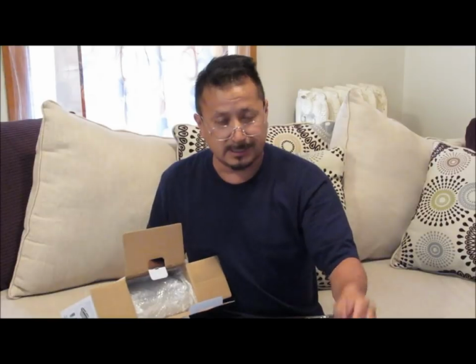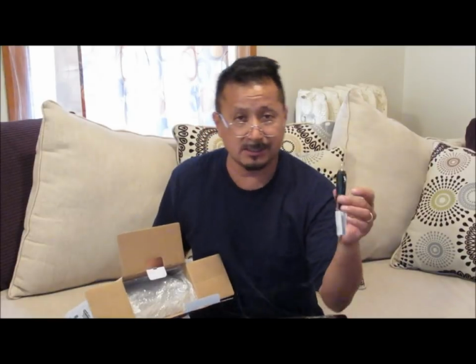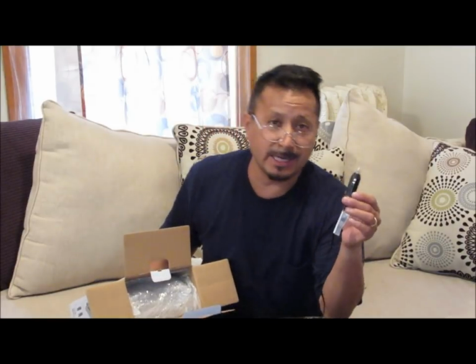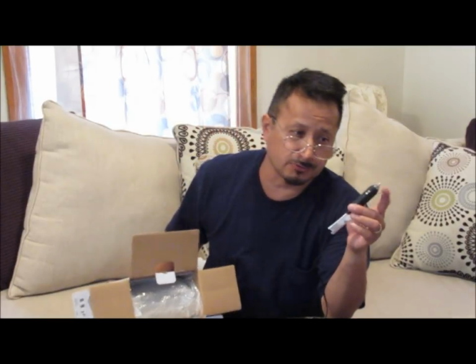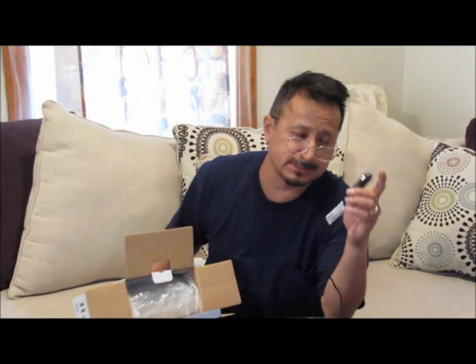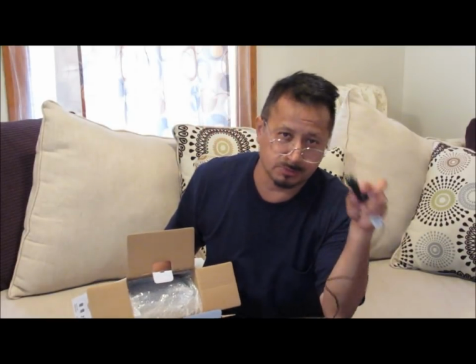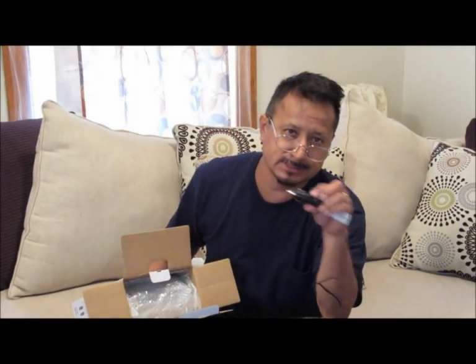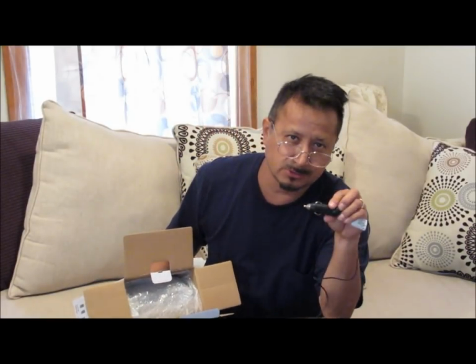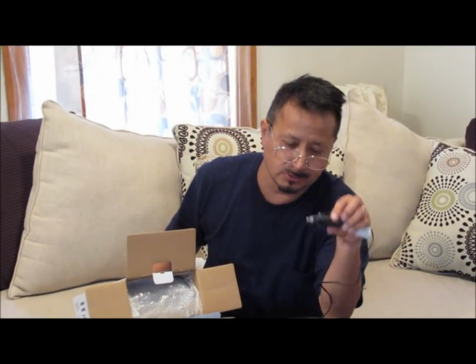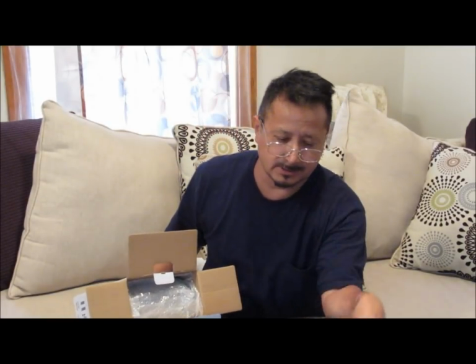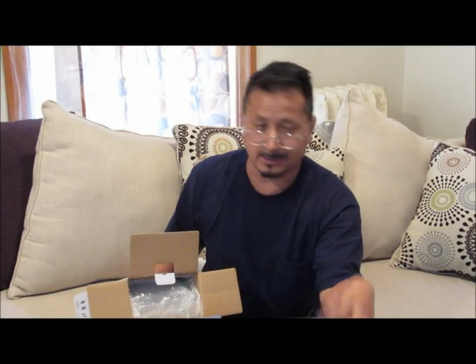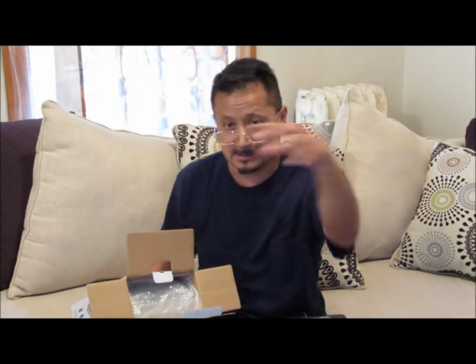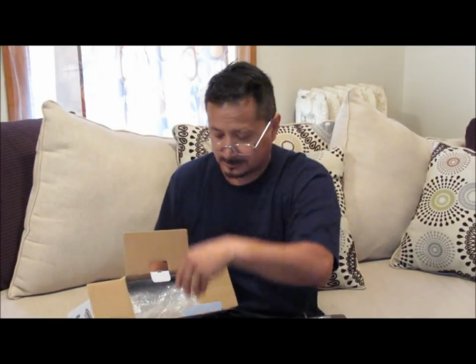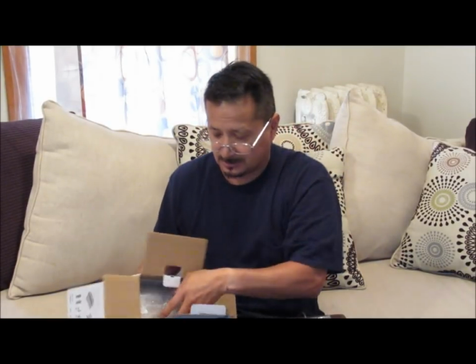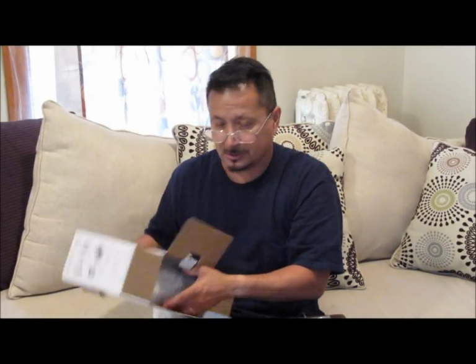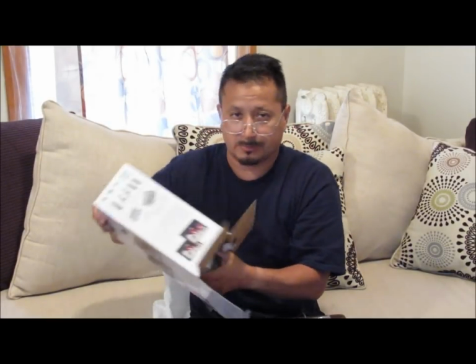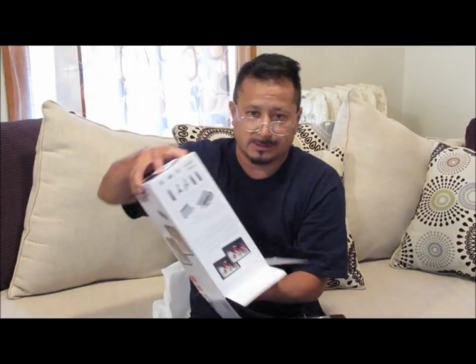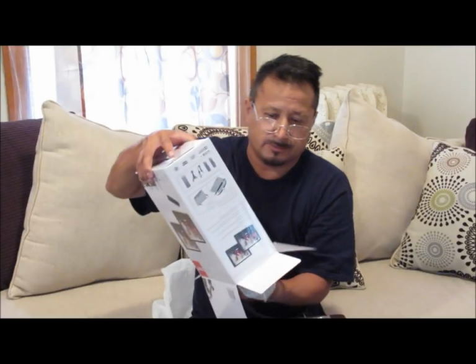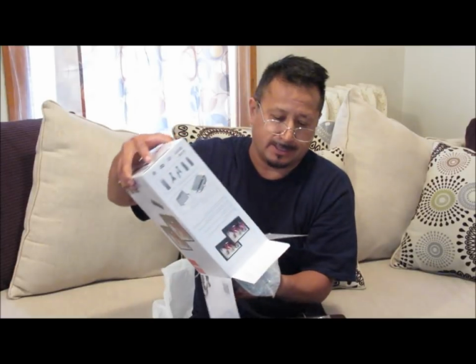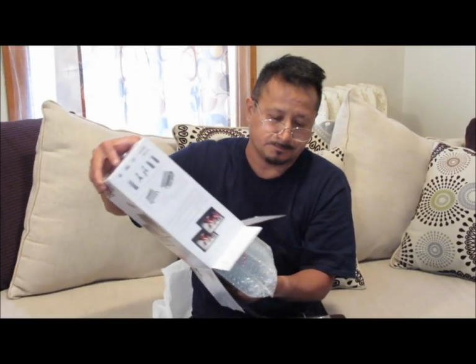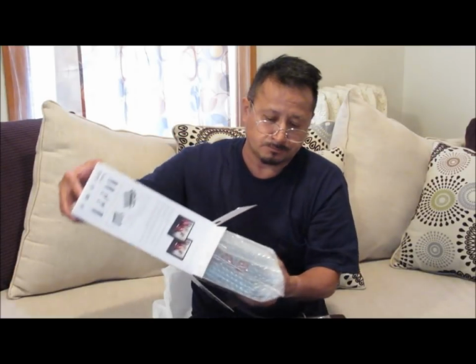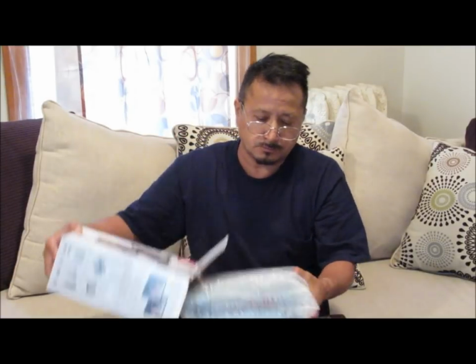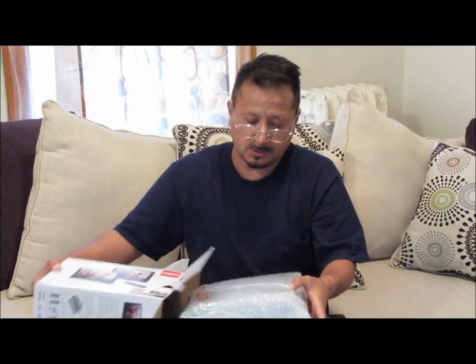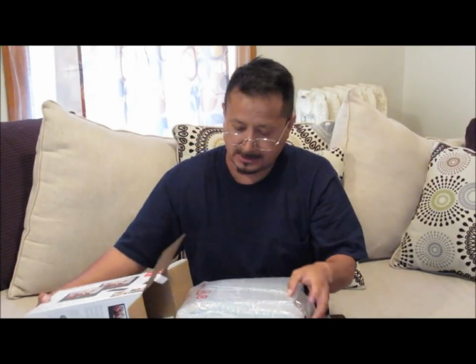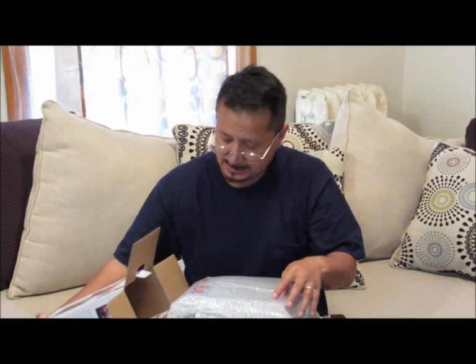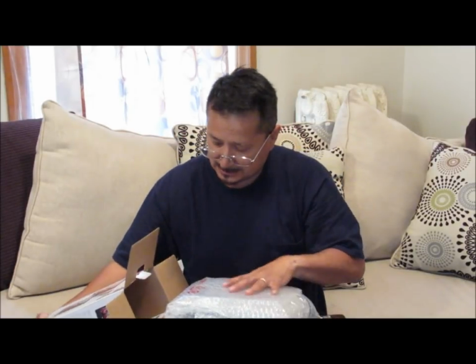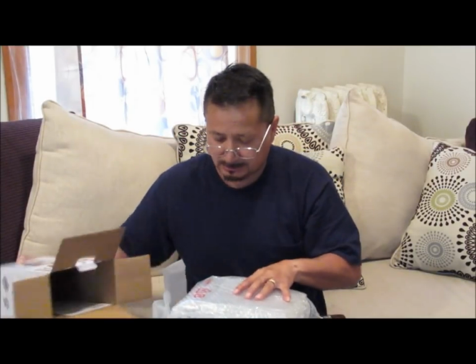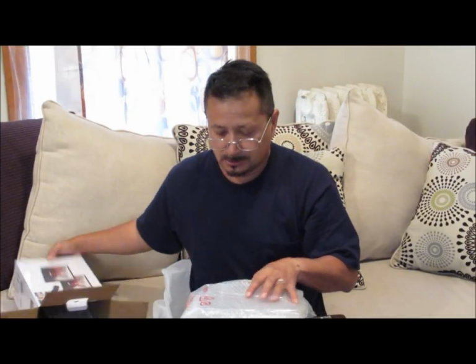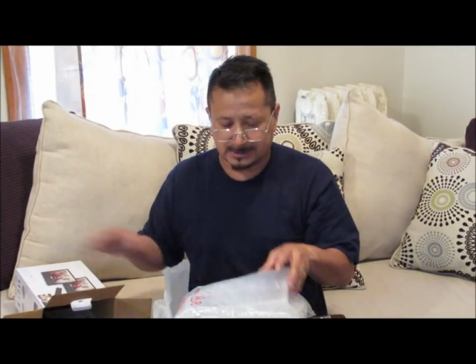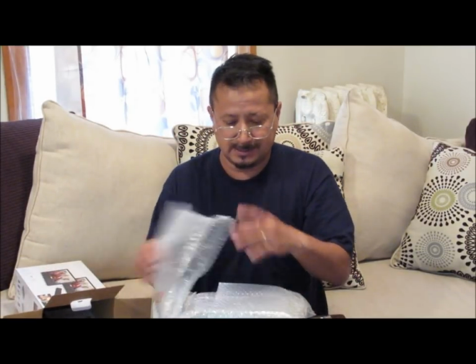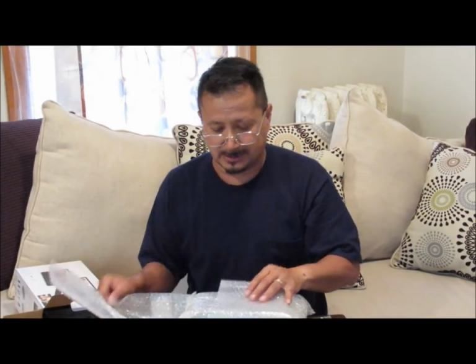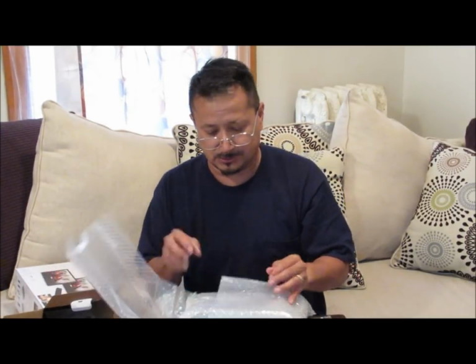They sell adapters for this that you plug in and it gets a little bit longer, so I'm probably going to have to buy that. Alright, now here we go with the DVD players.